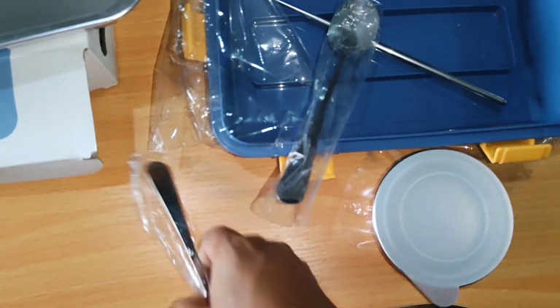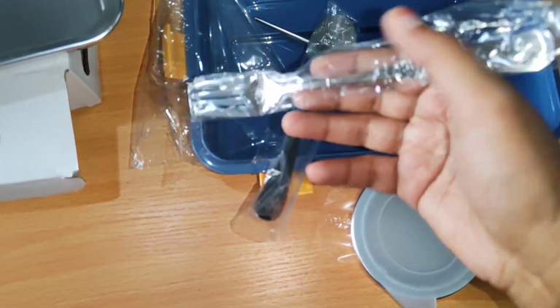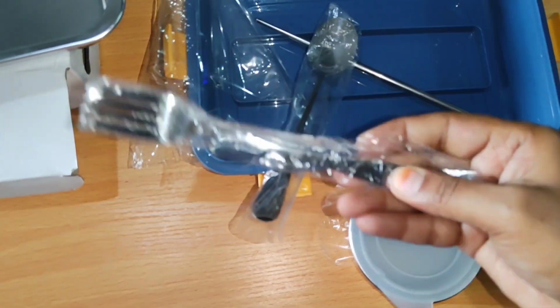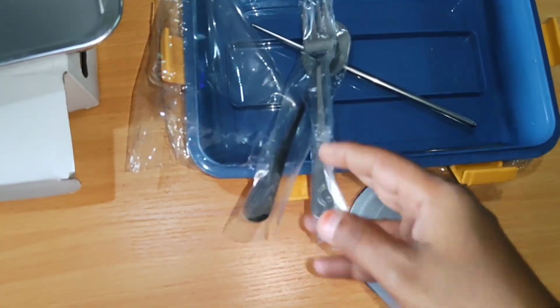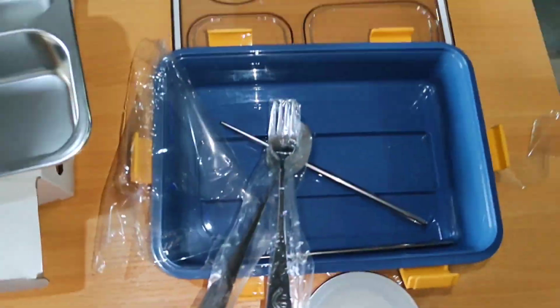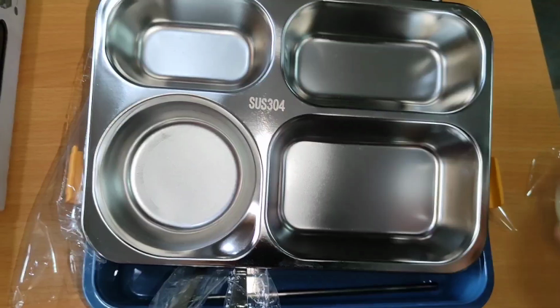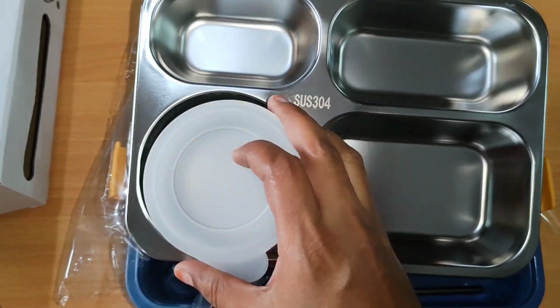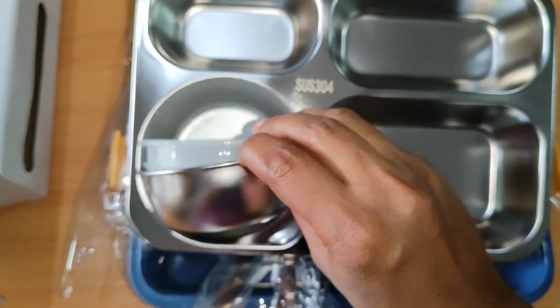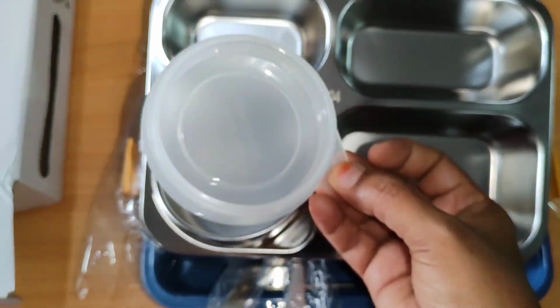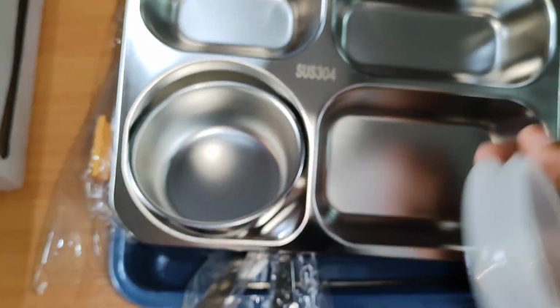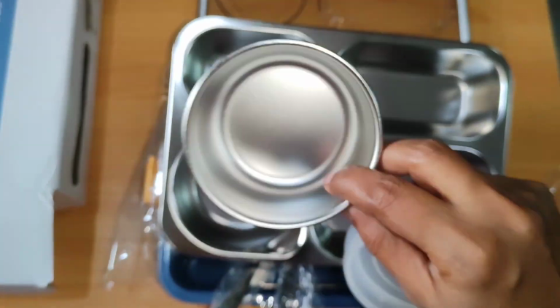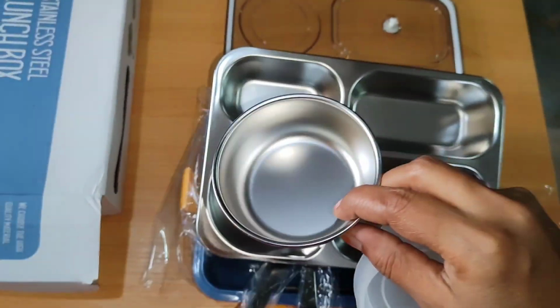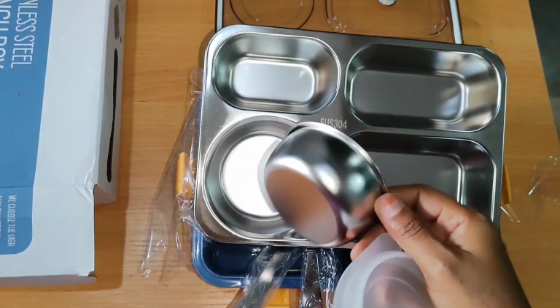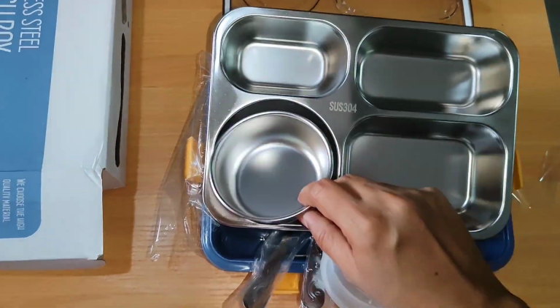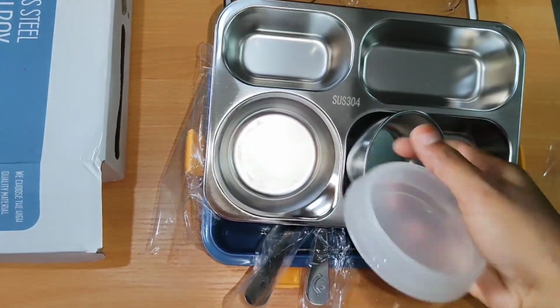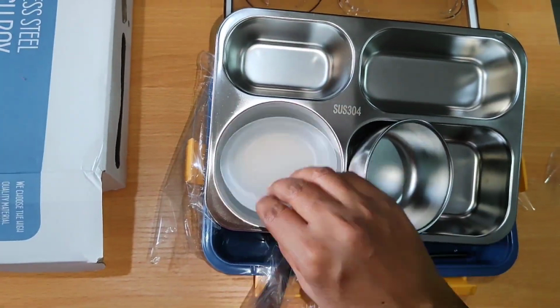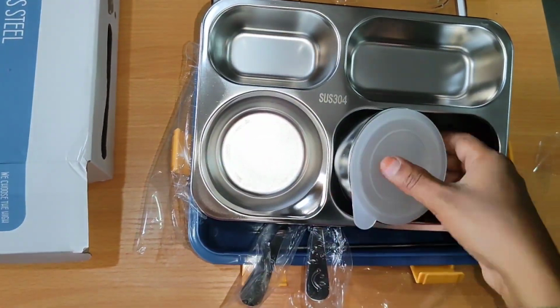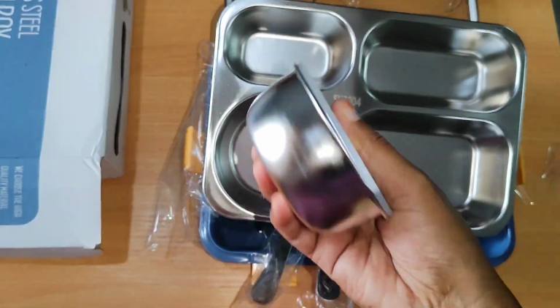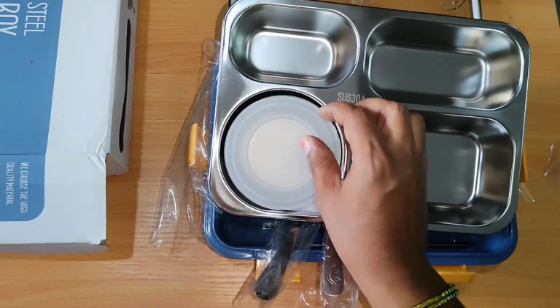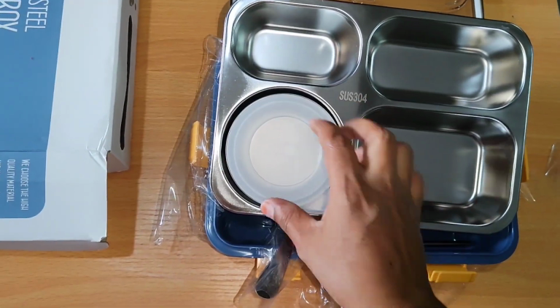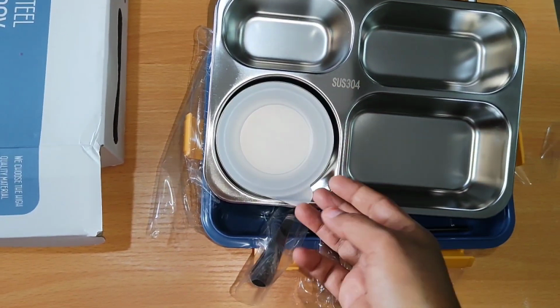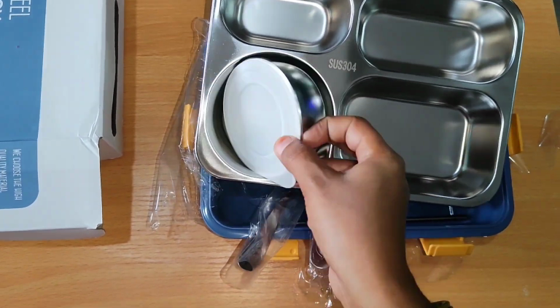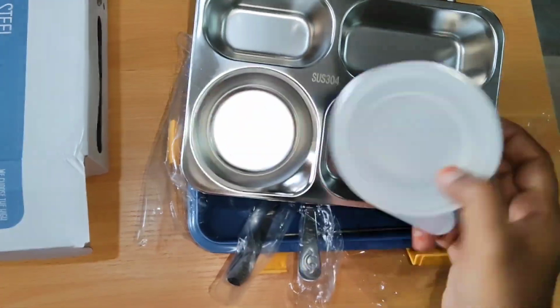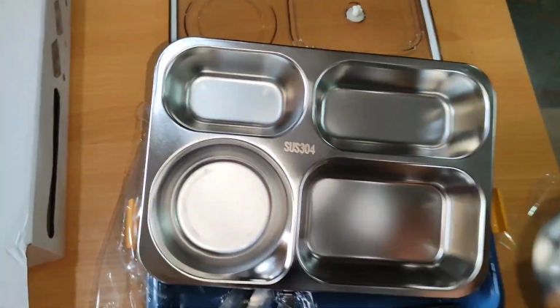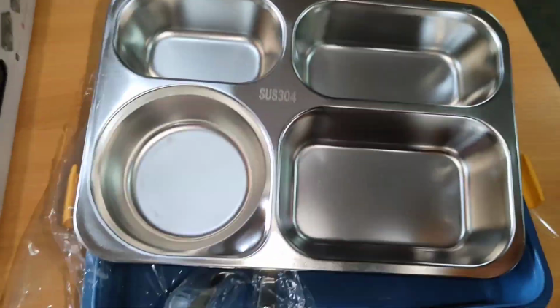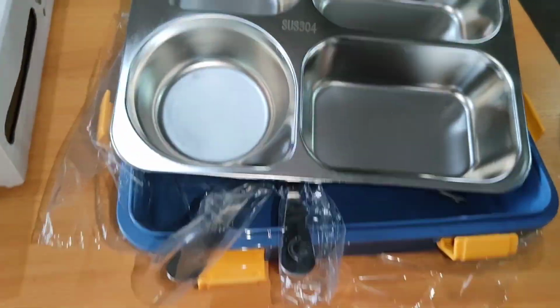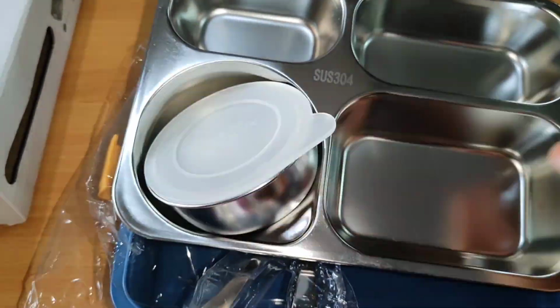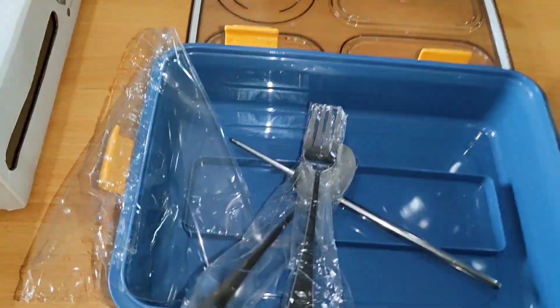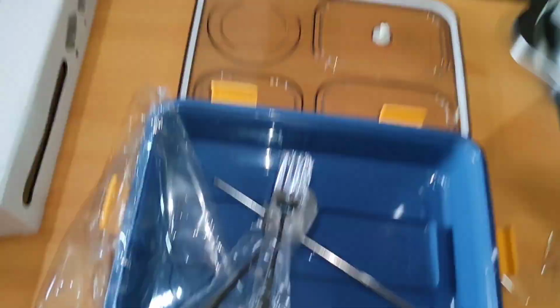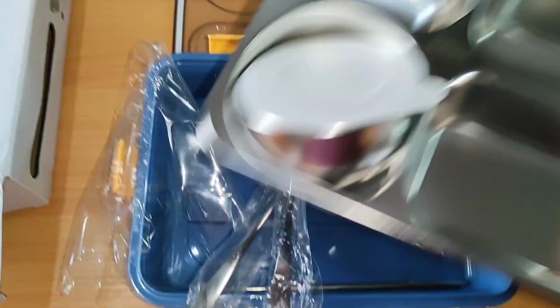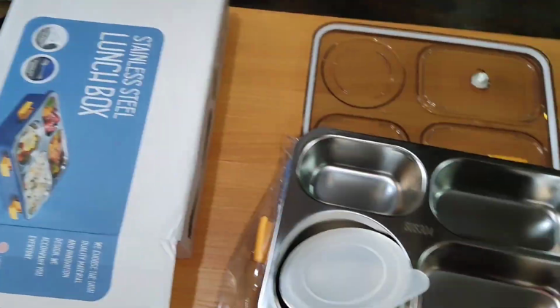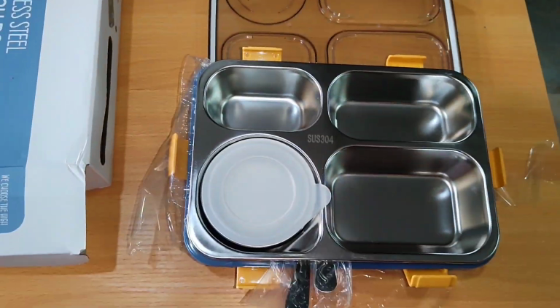I am using the dry items. I am using the extra box. I am using the steel and plastic.